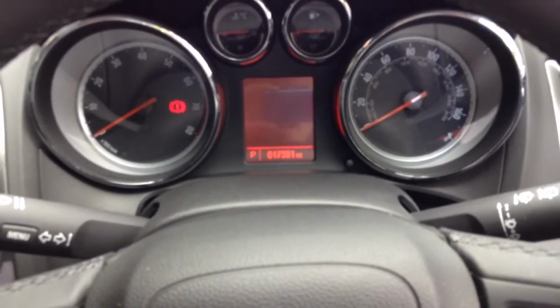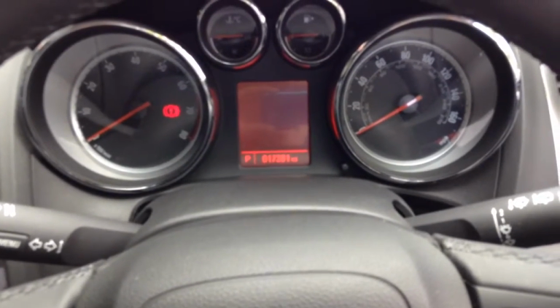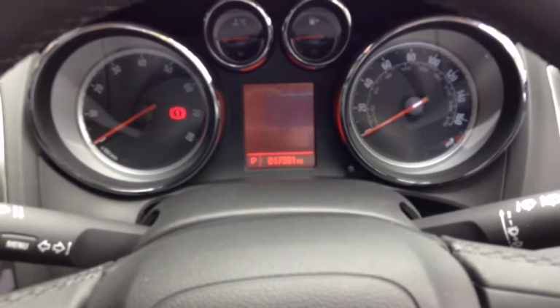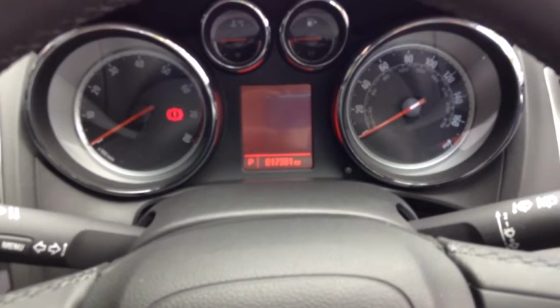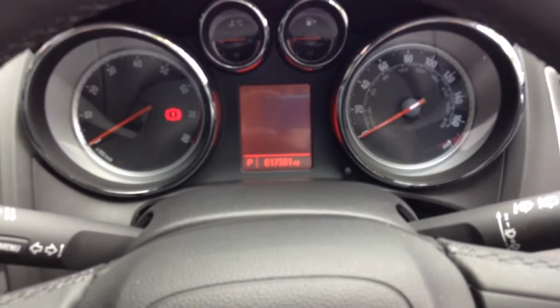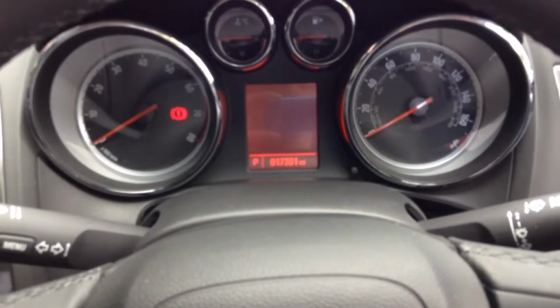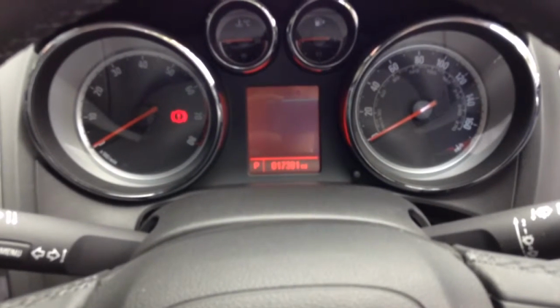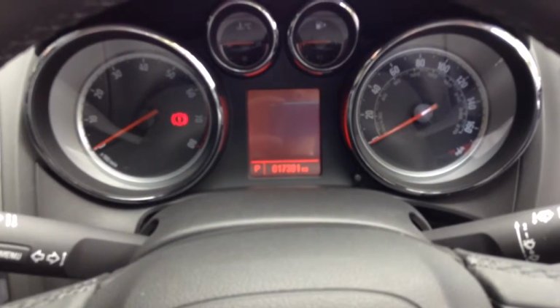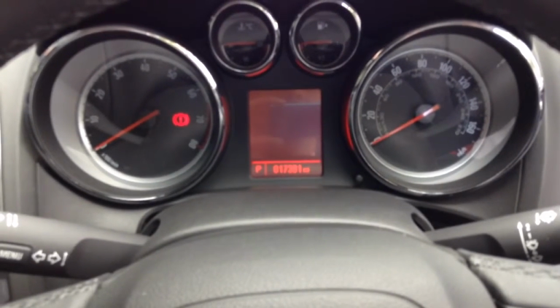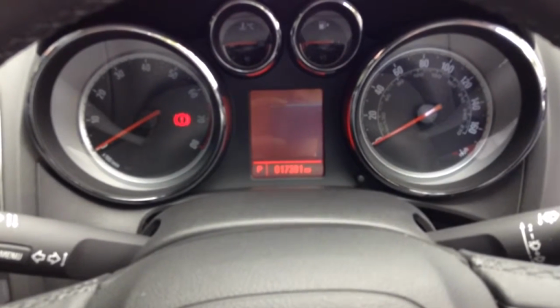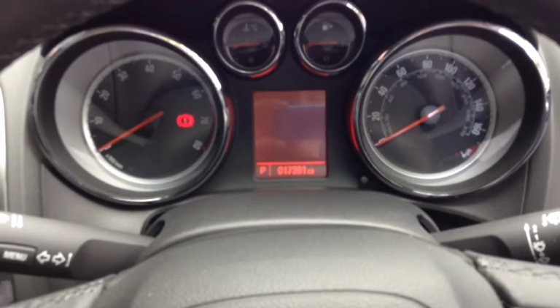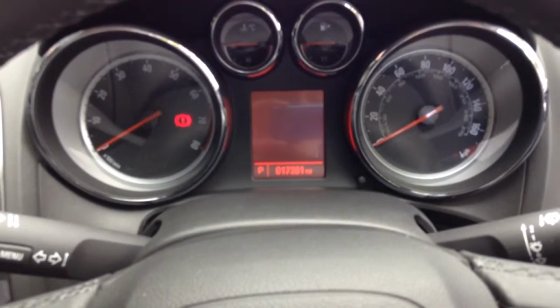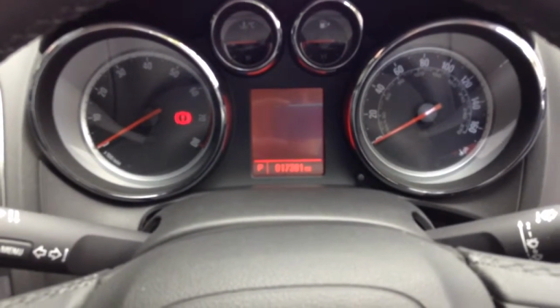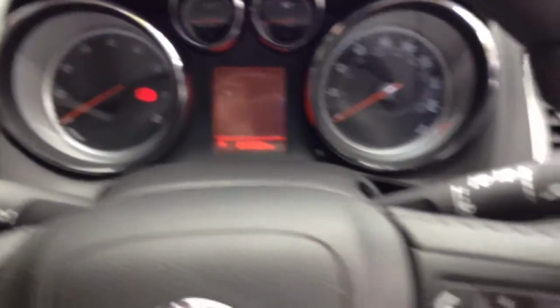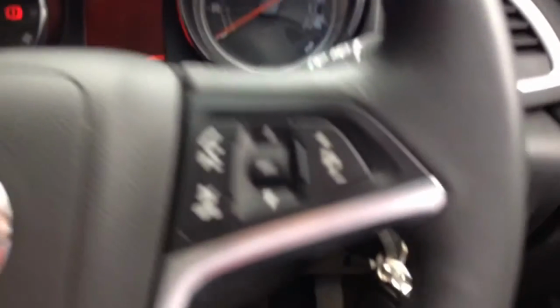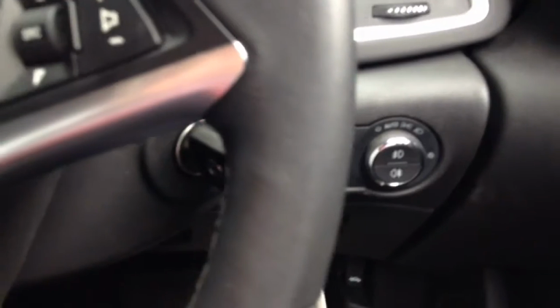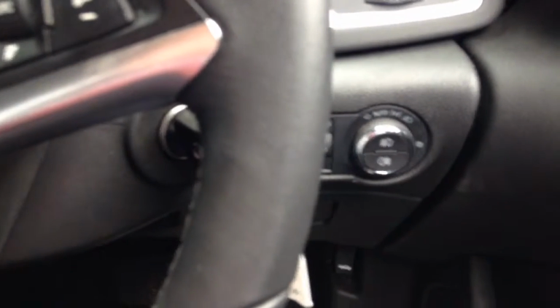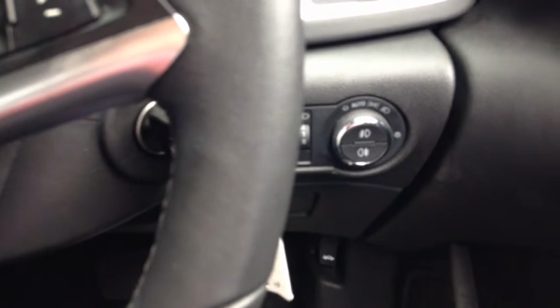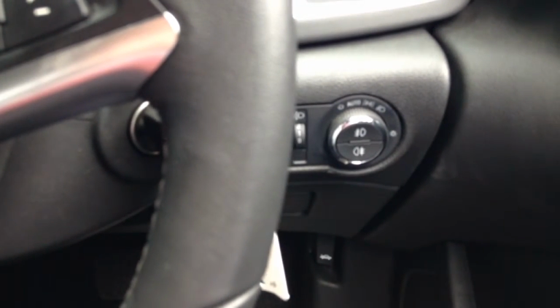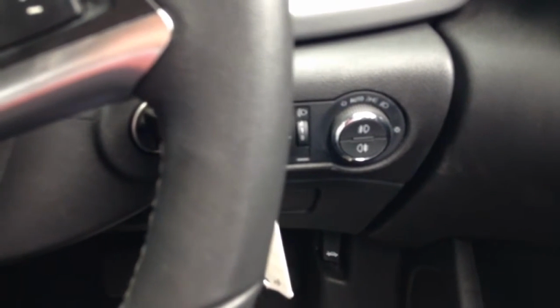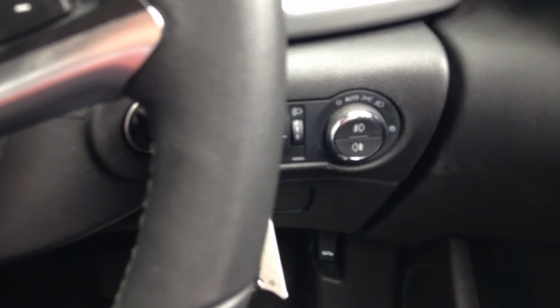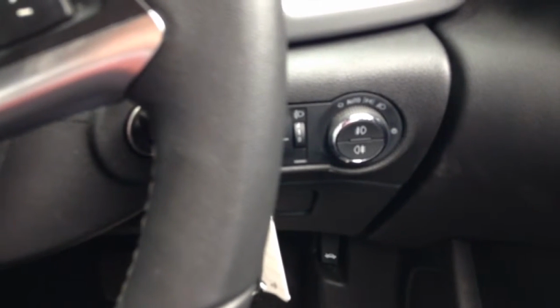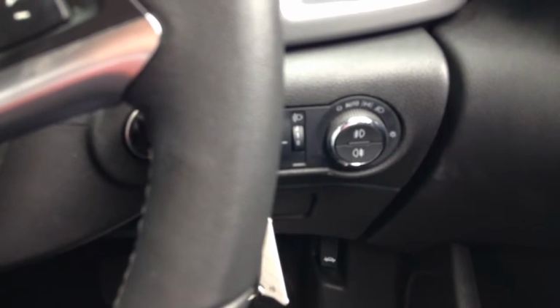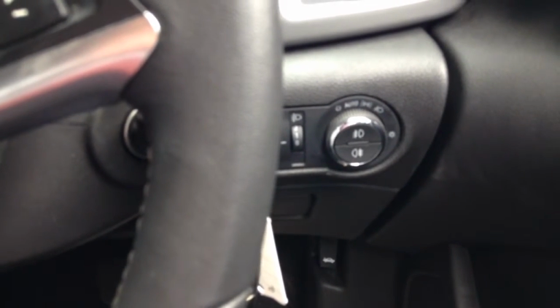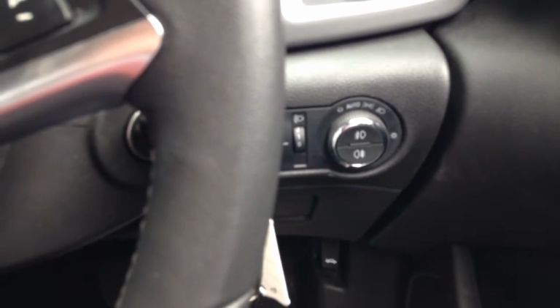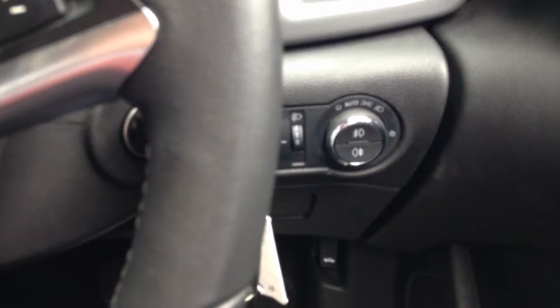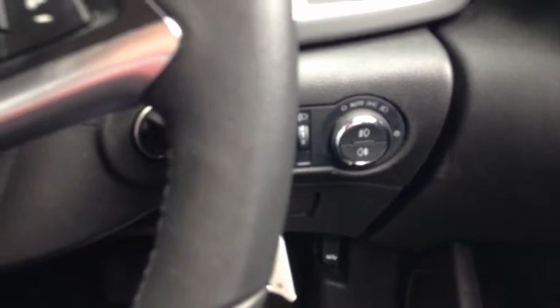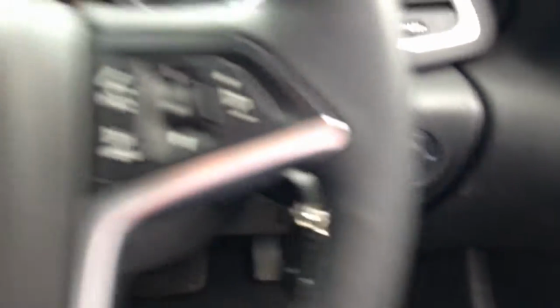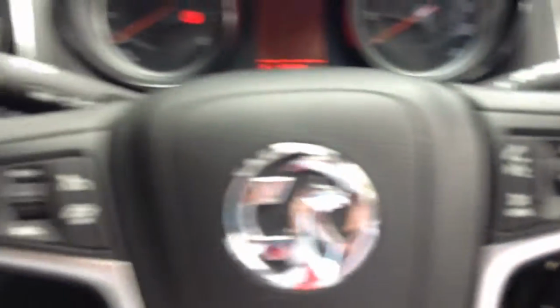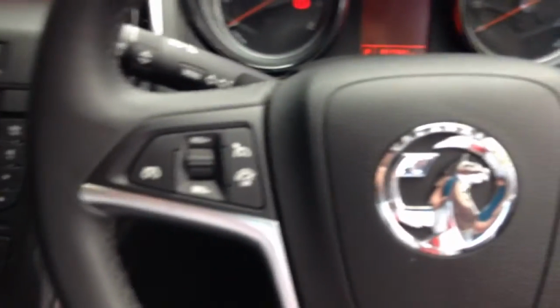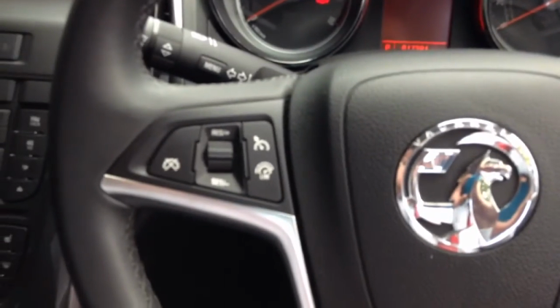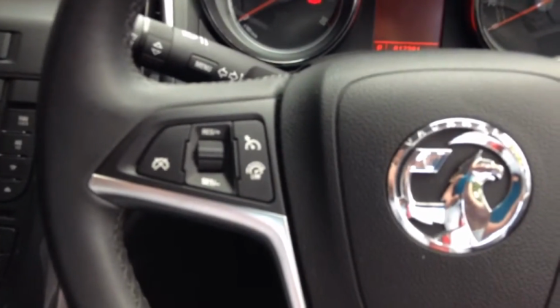Sitting in the cockpit, you'll see this particular vehicle has 17,381 miles and comes standard with automatic lighting control, front and rear fog lights, and a cruise control option.